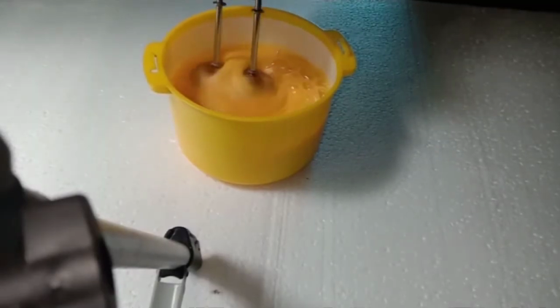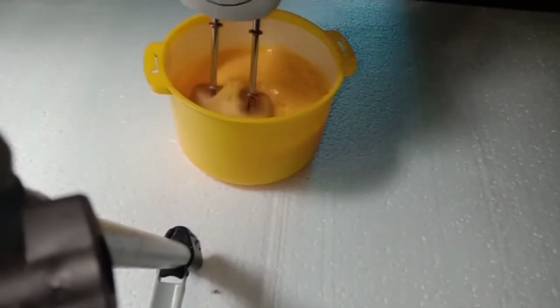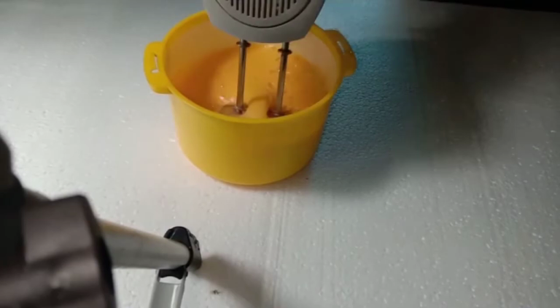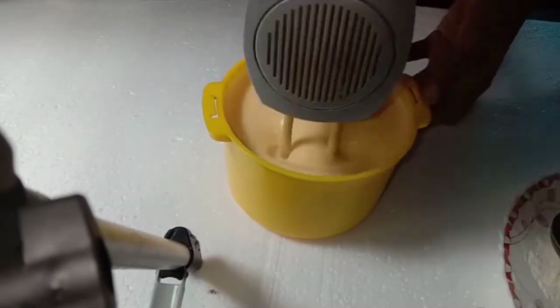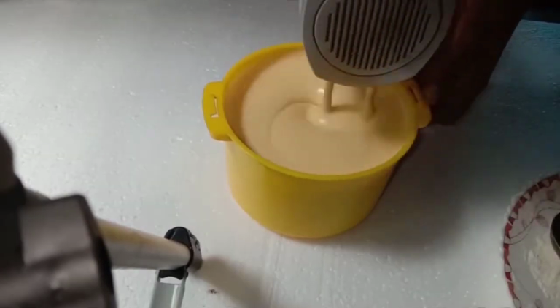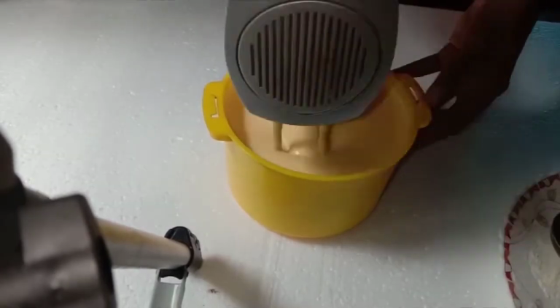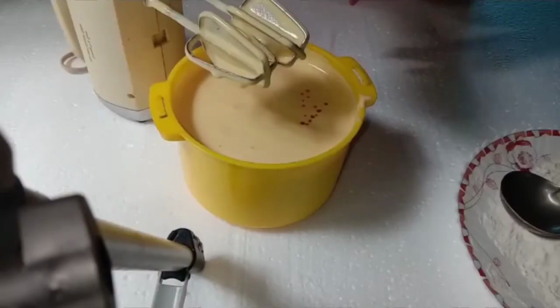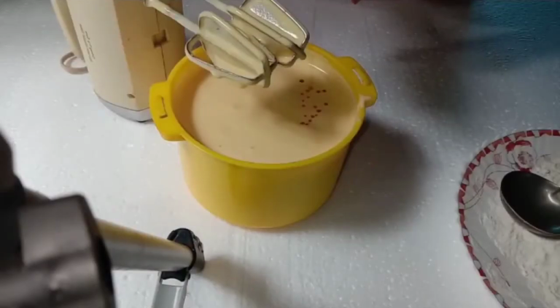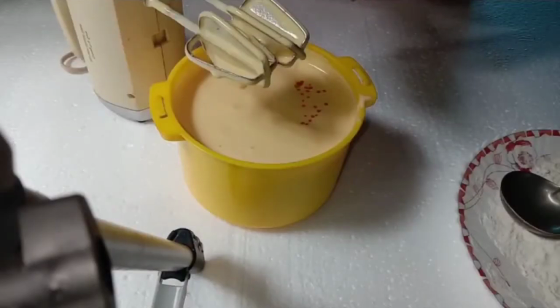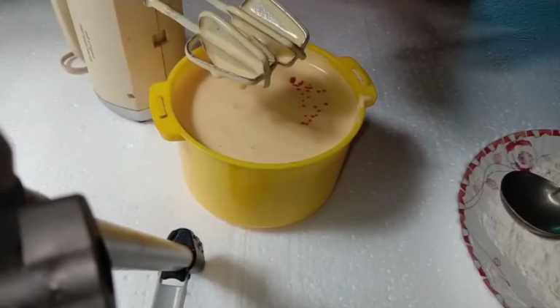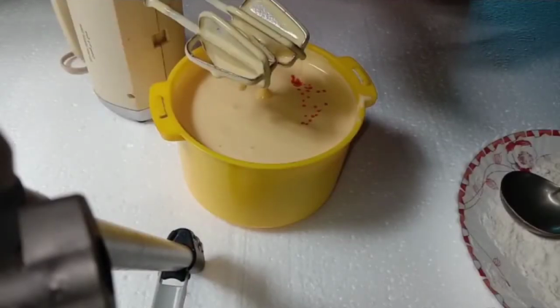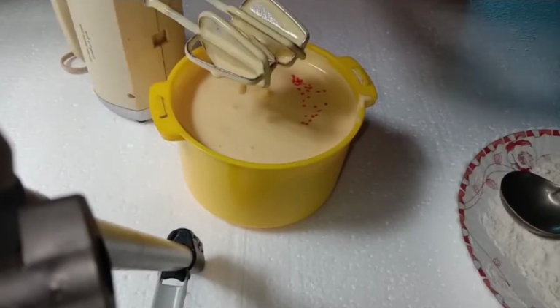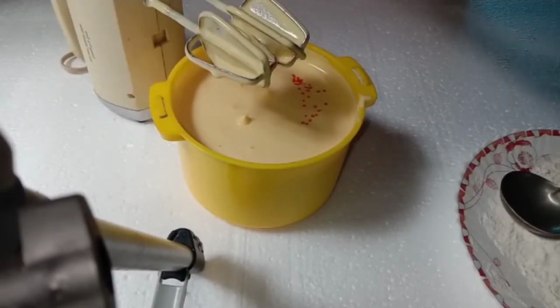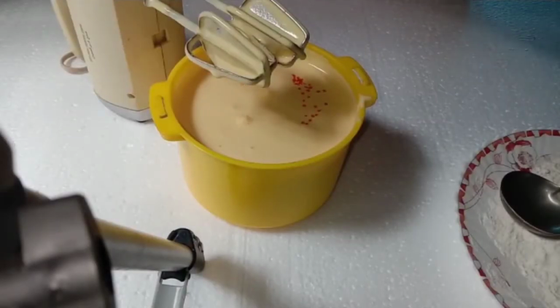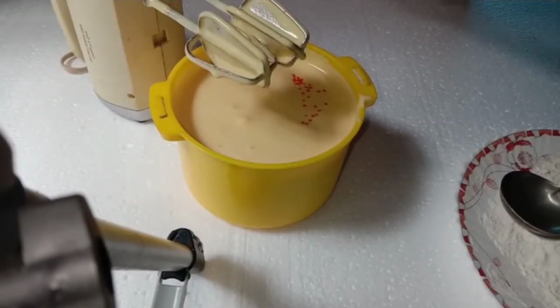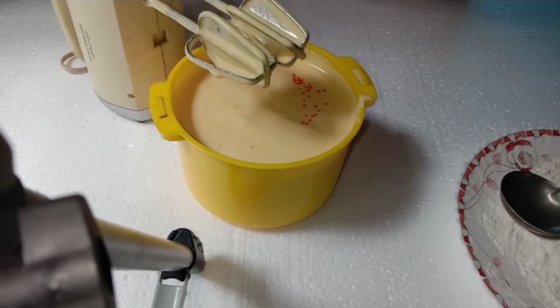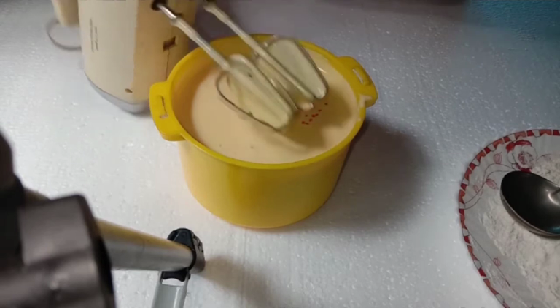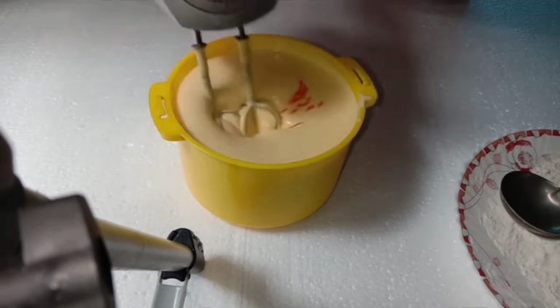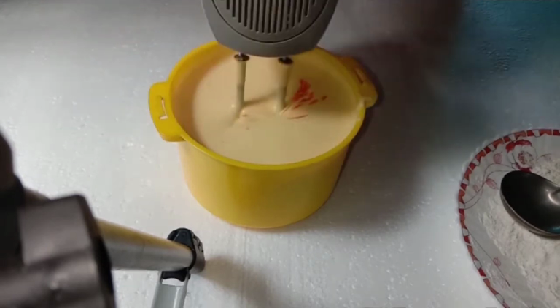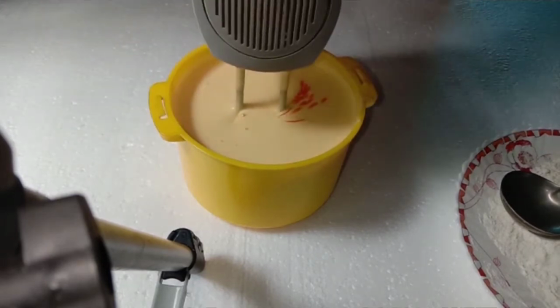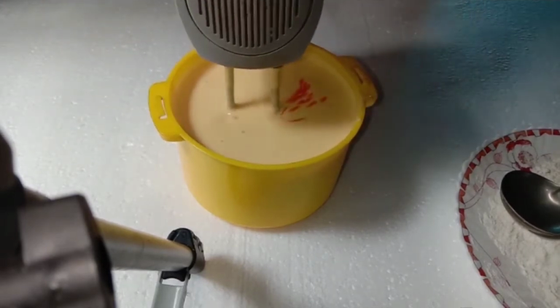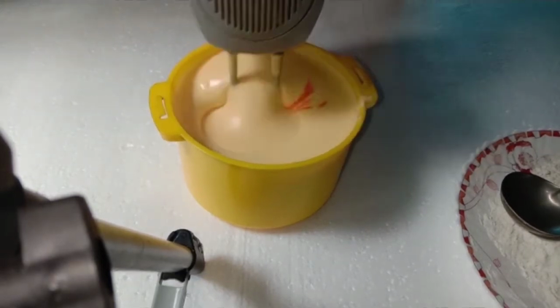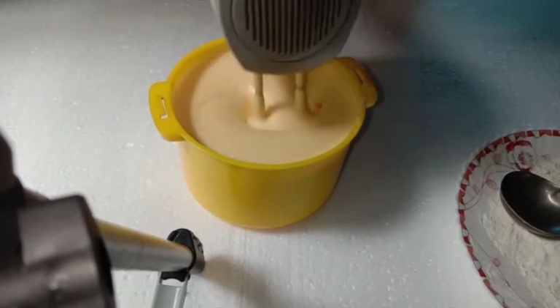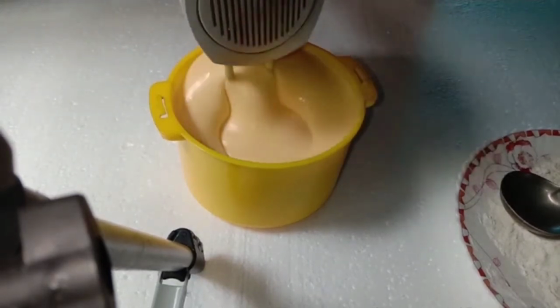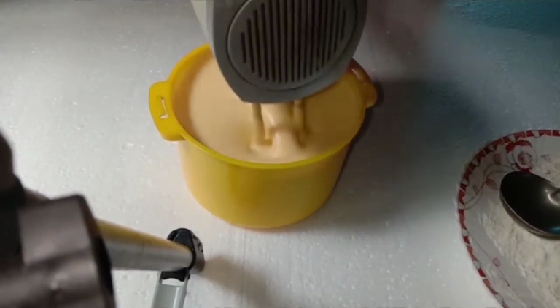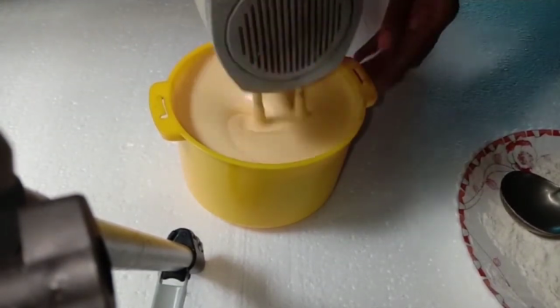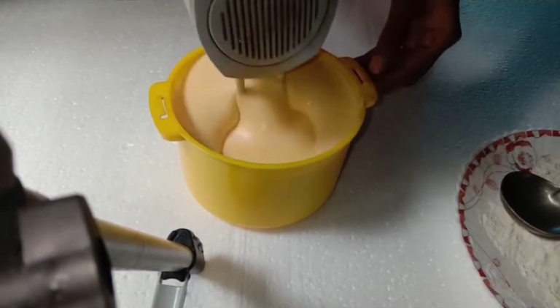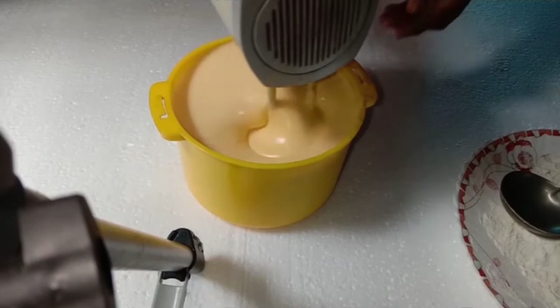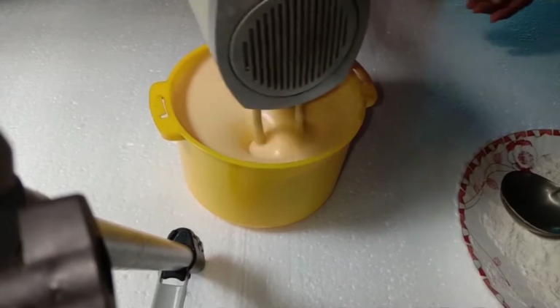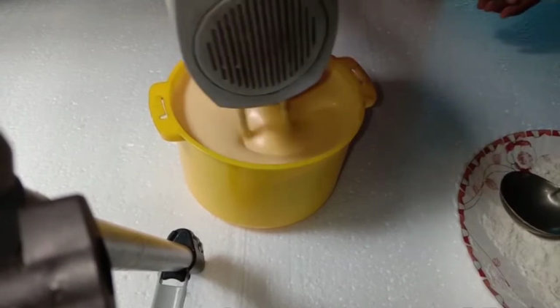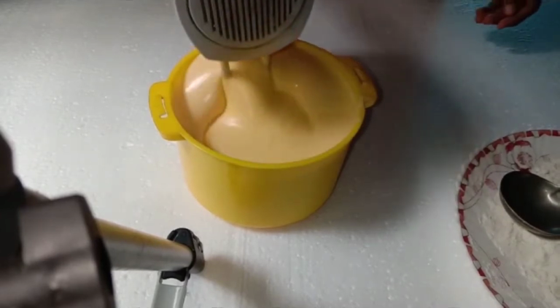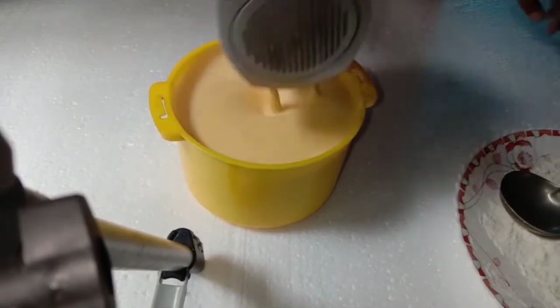The color is more of it. We will use it as a little. I will show you how to make all the fruits and vegetables. I am going to cut it a bit.